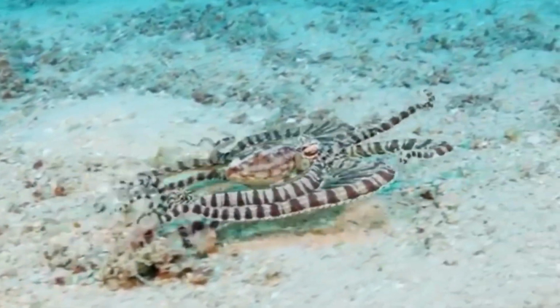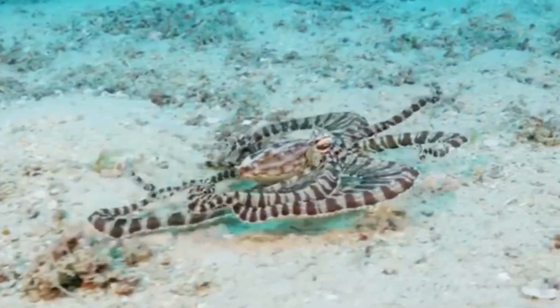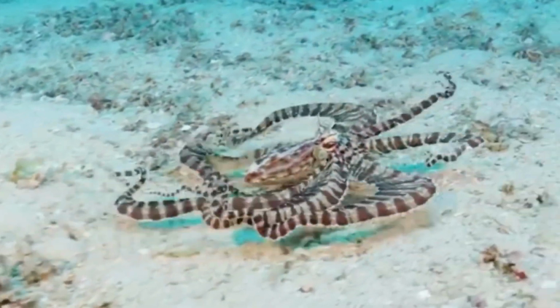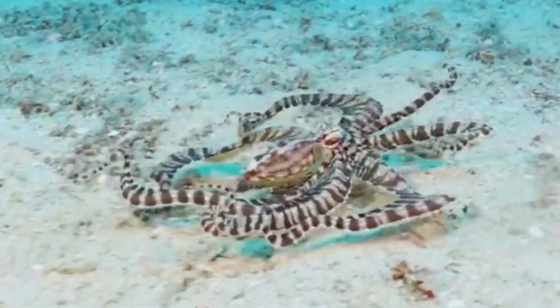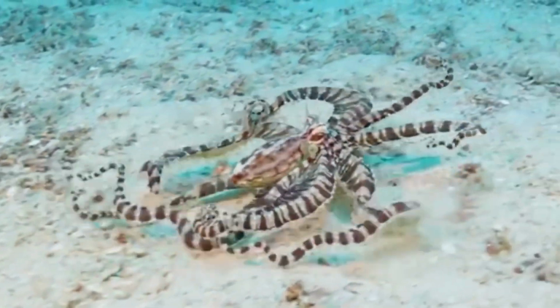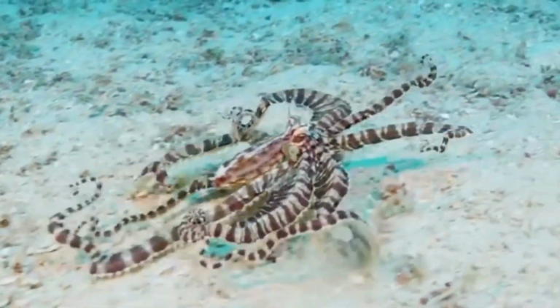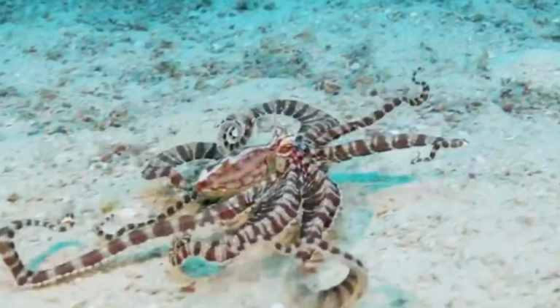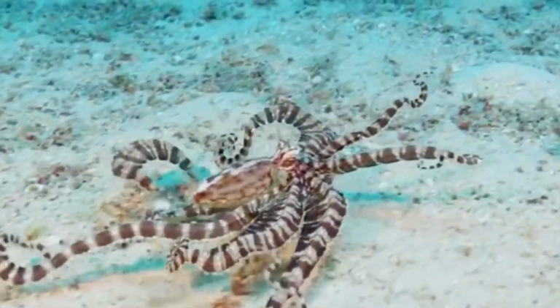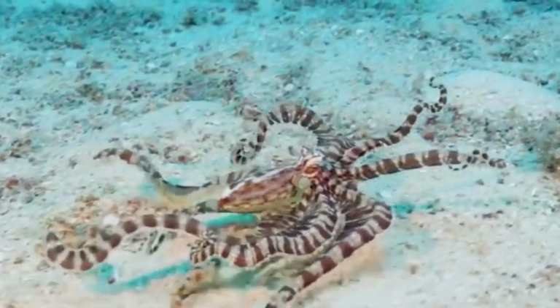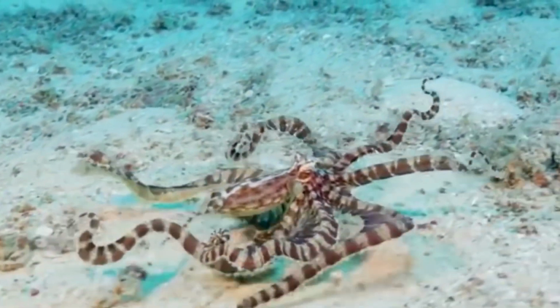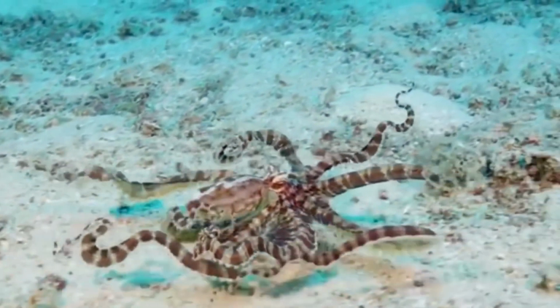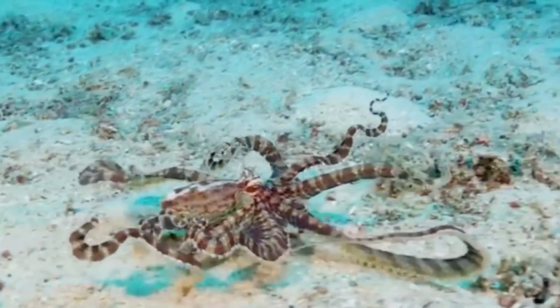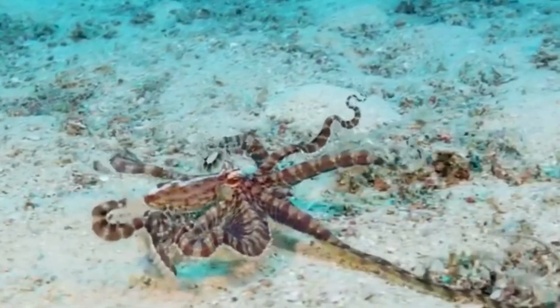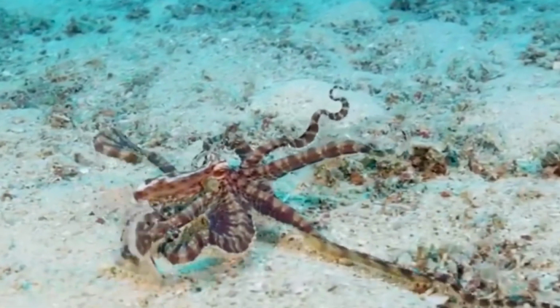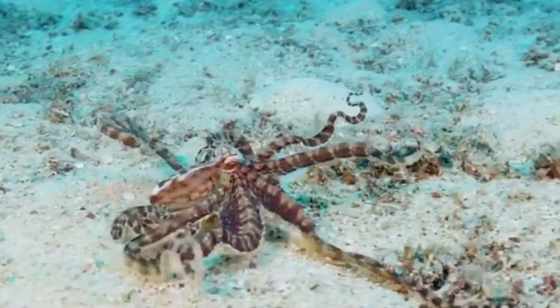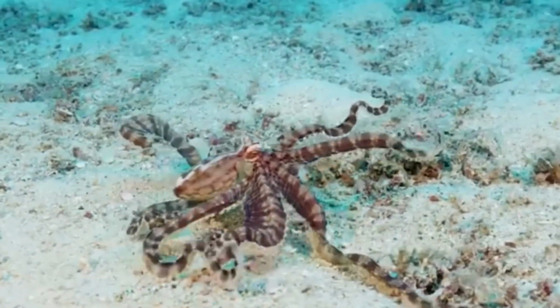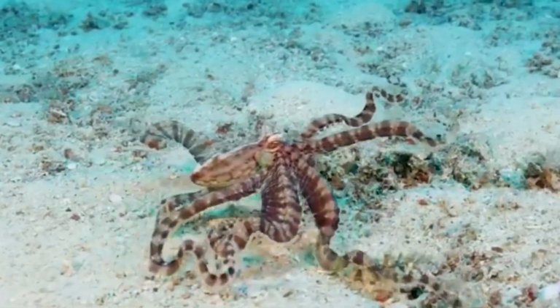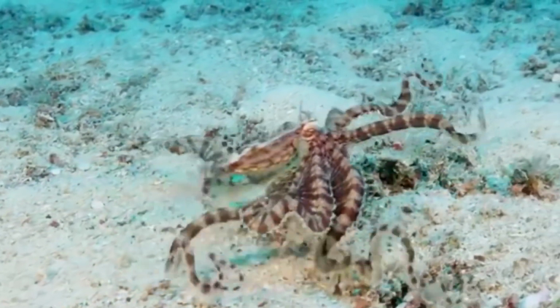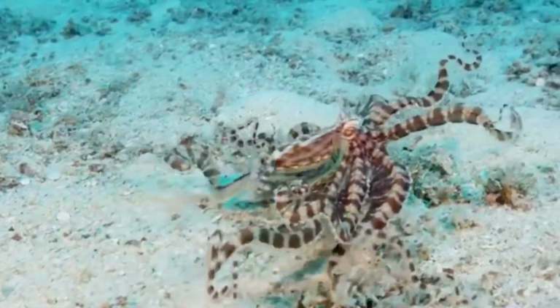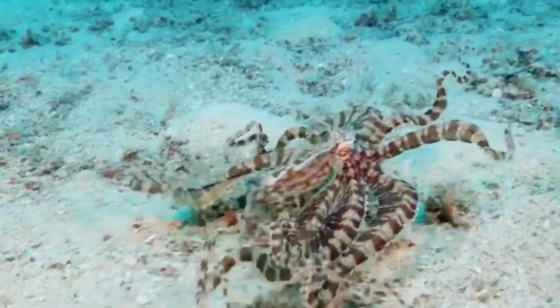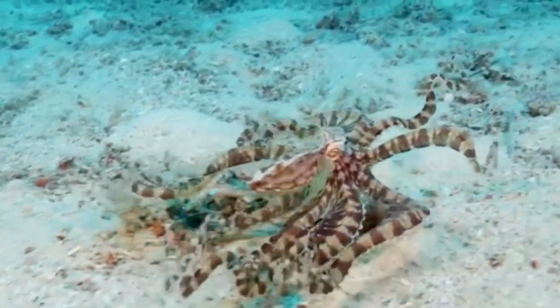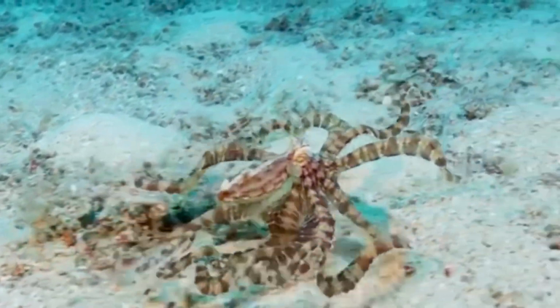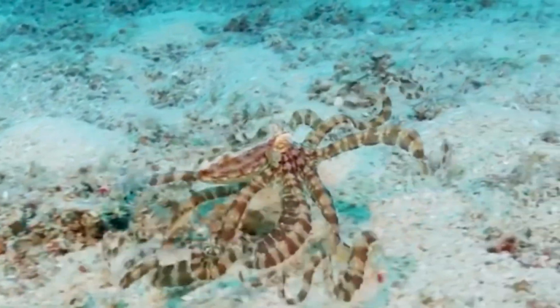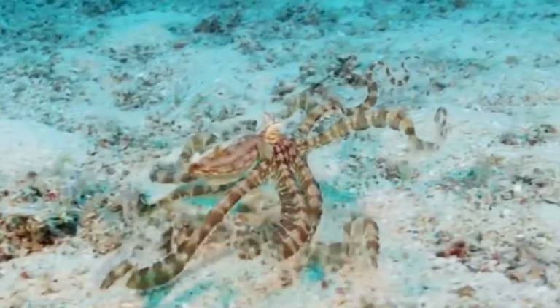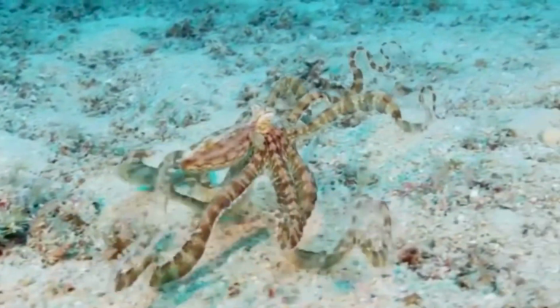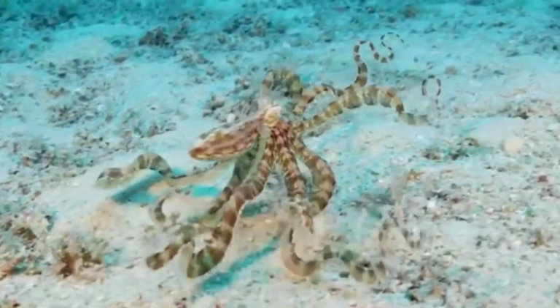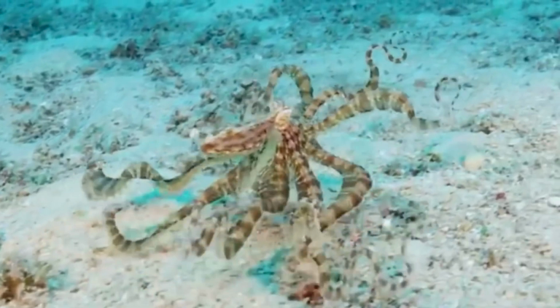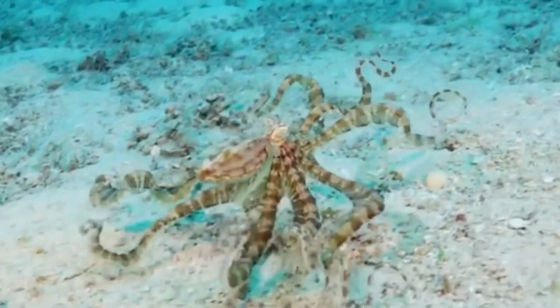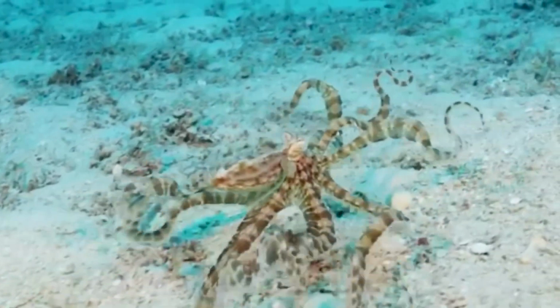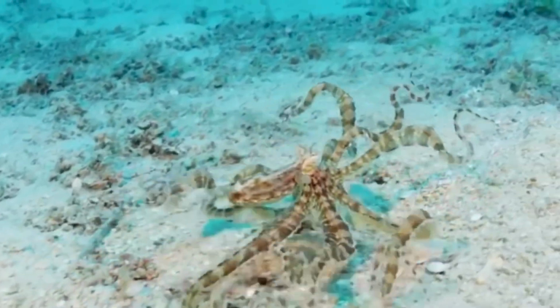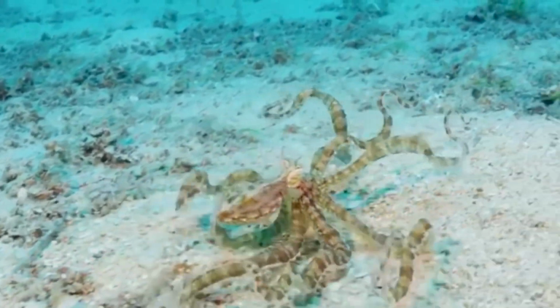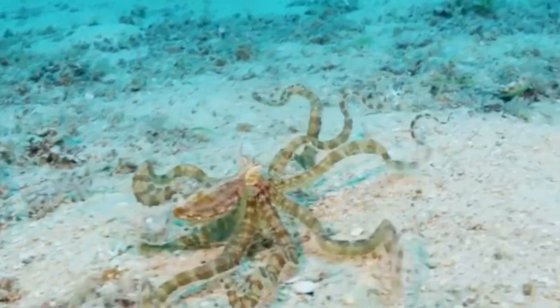The mimic octopus can, in less than a few seconds, change its body shape and color to make it look like a bunch of different sea creatures that a predator would deem not tasty at all.